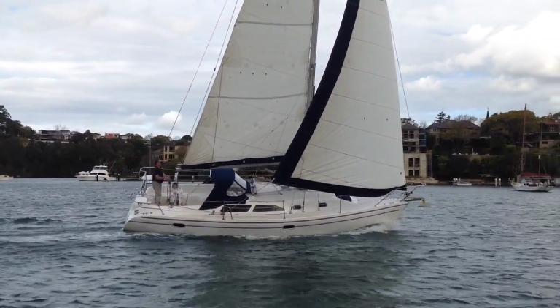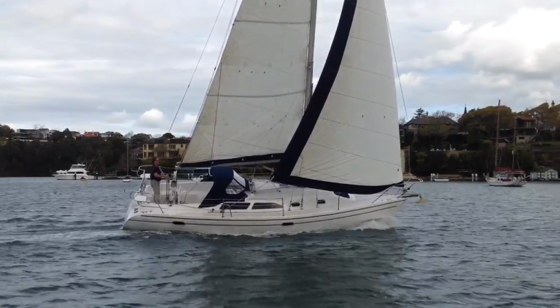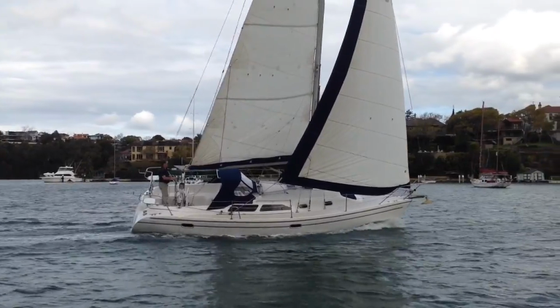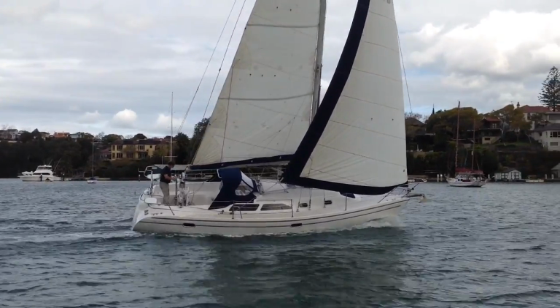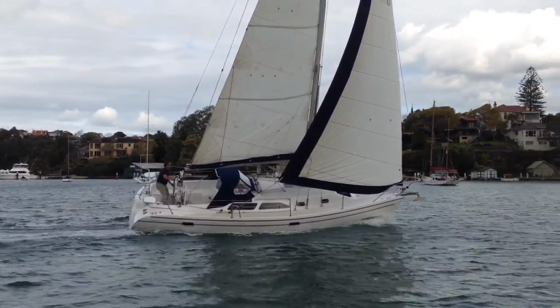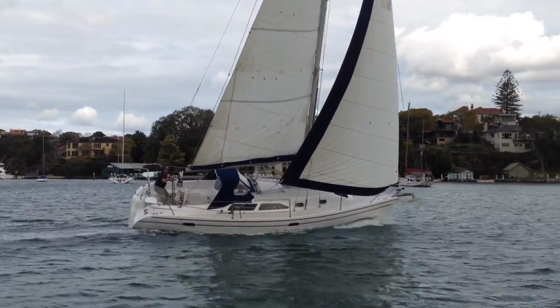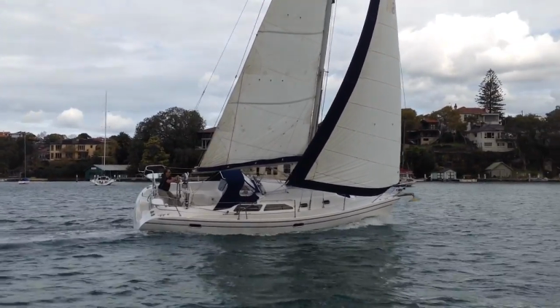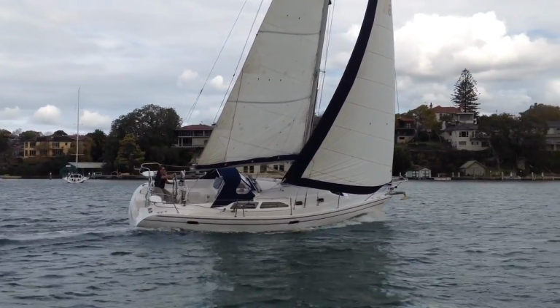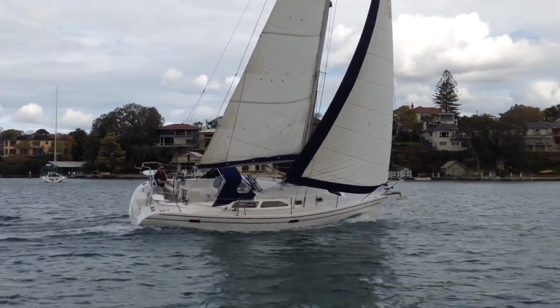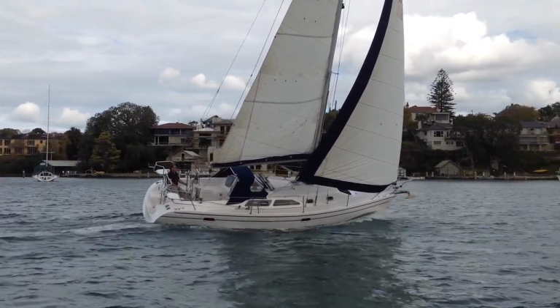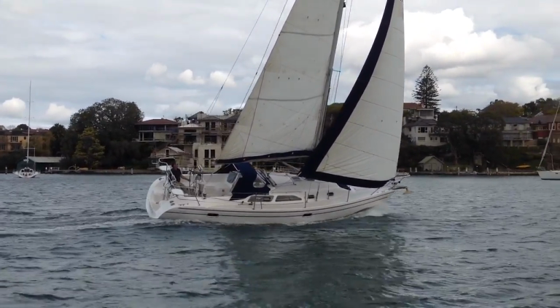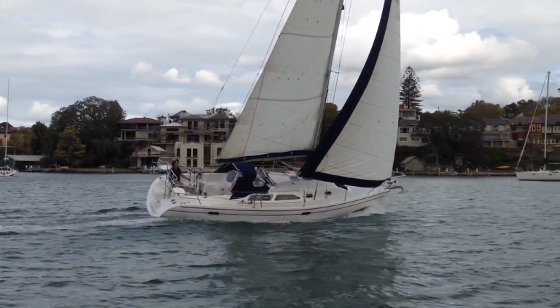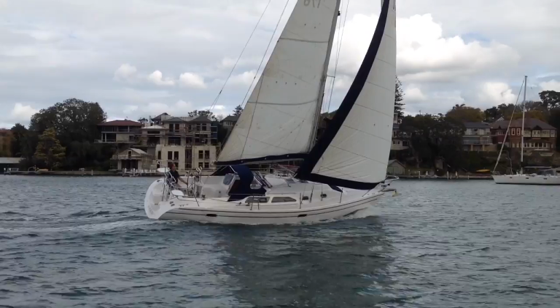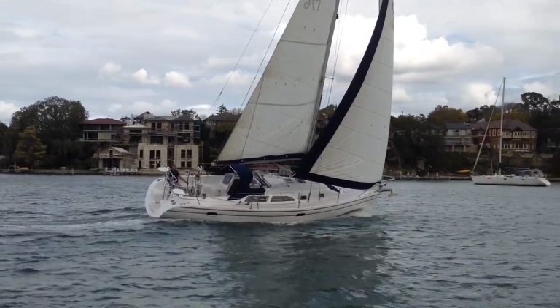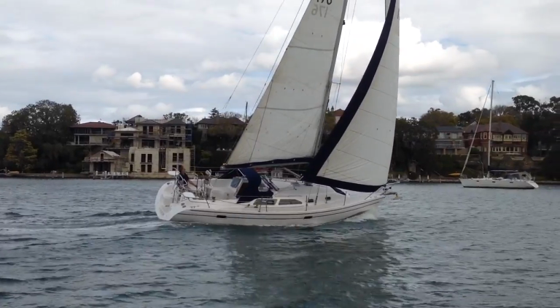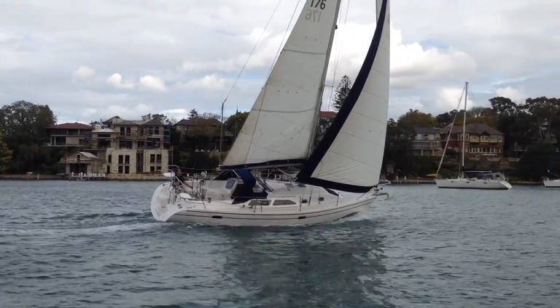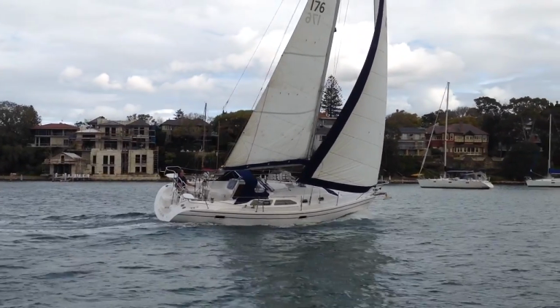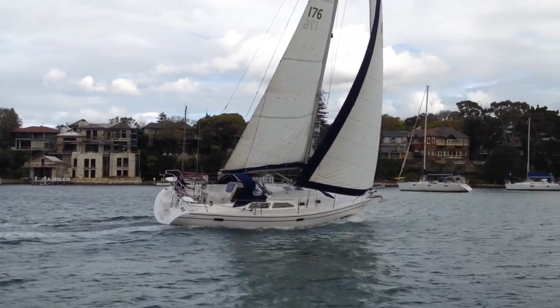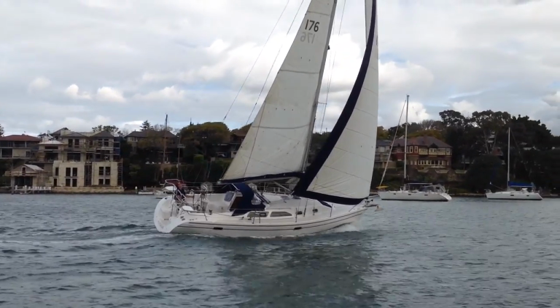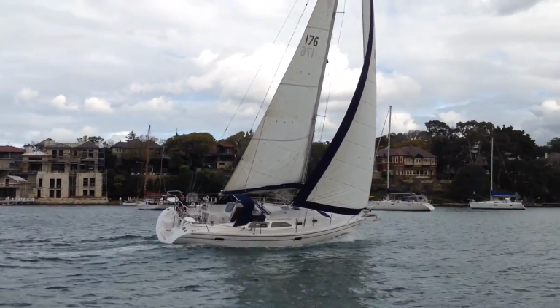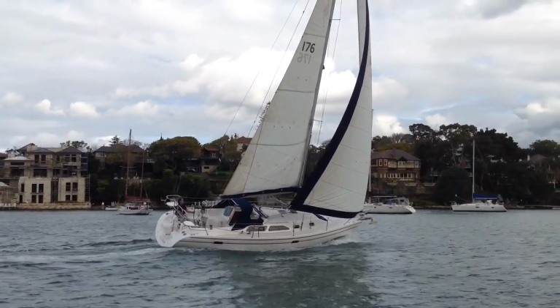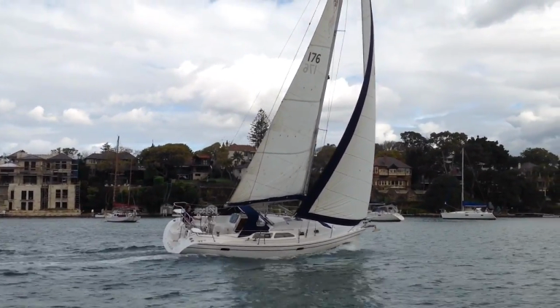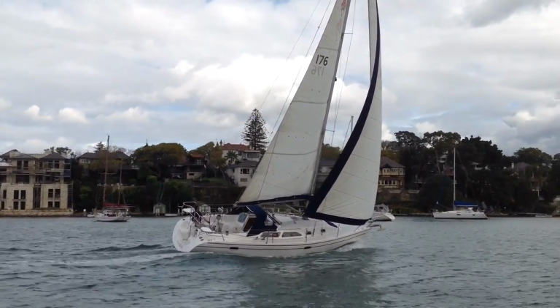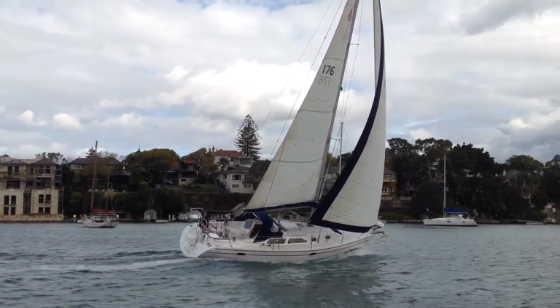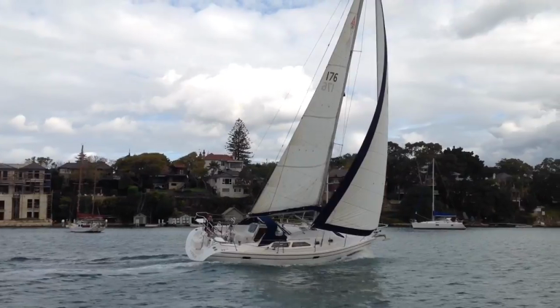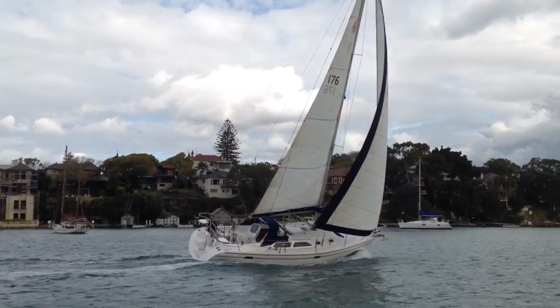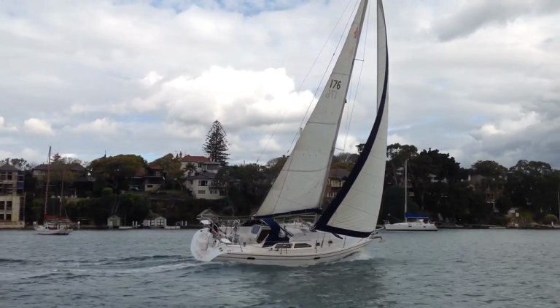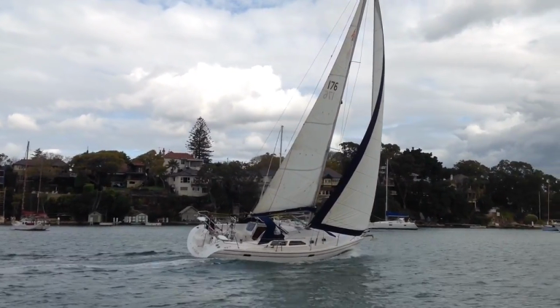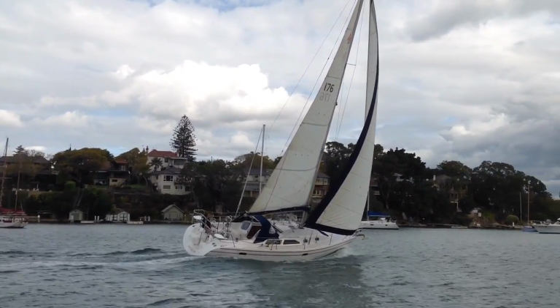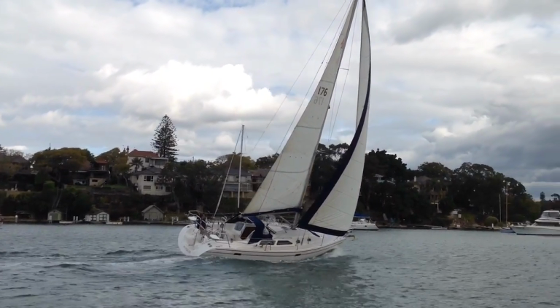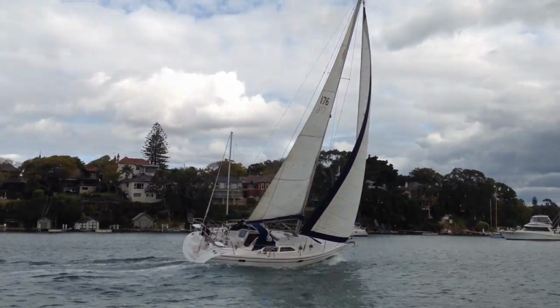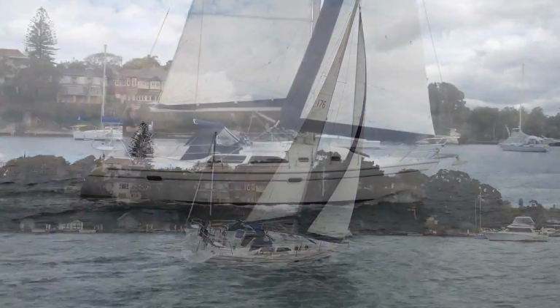Very neat boat, Mungabar — a two-owner boat. She's just had new canvas on her wheel cover, cockpit table cover, dodger, and UV strip on the jib.